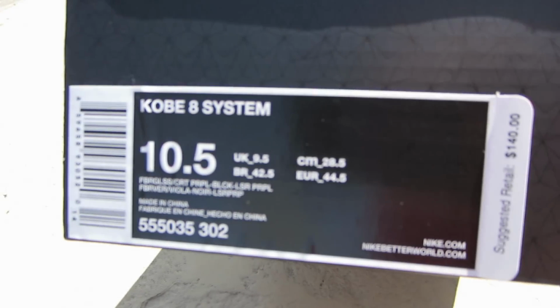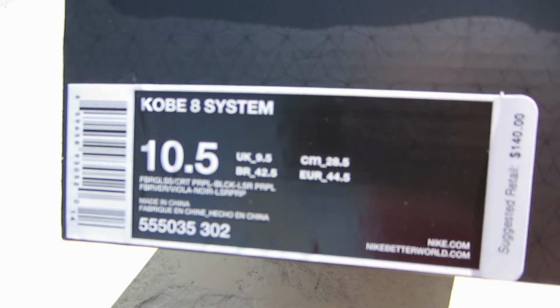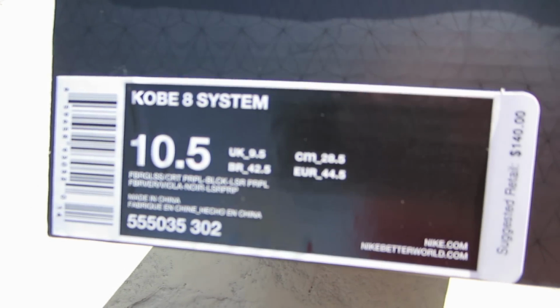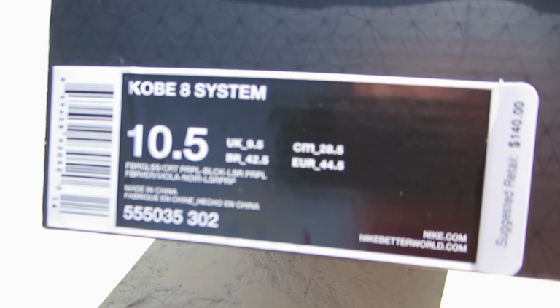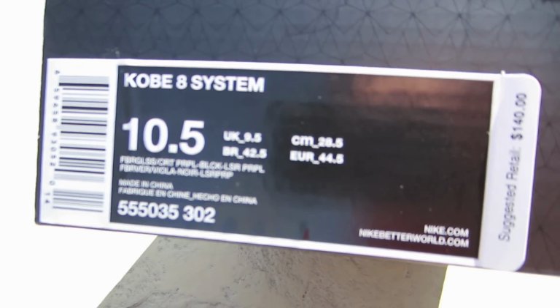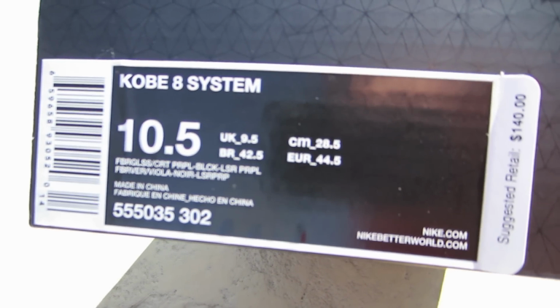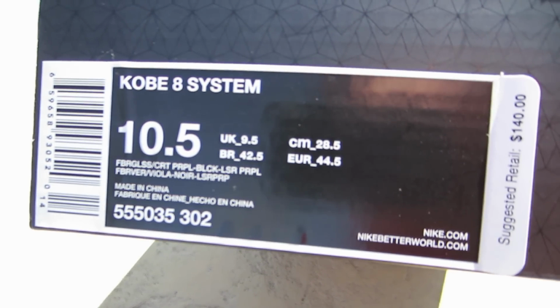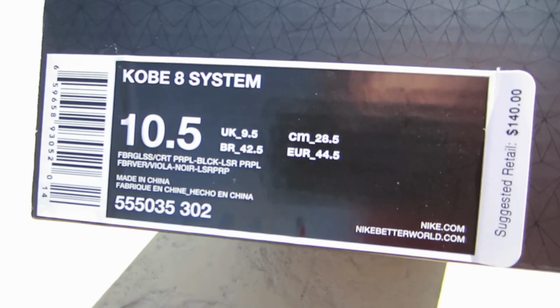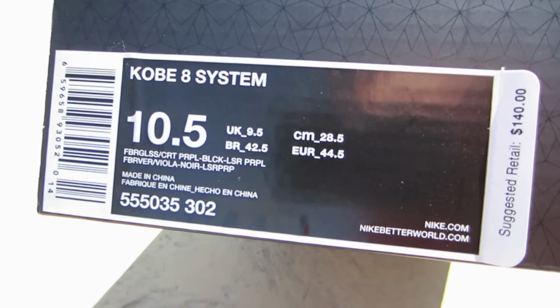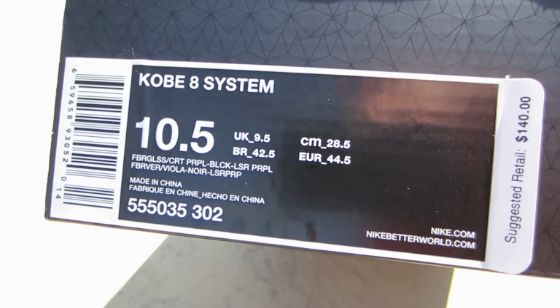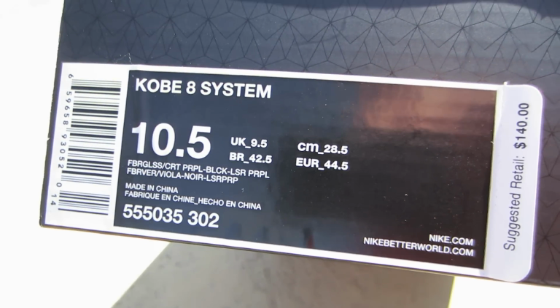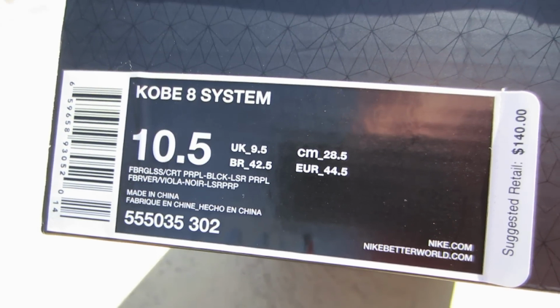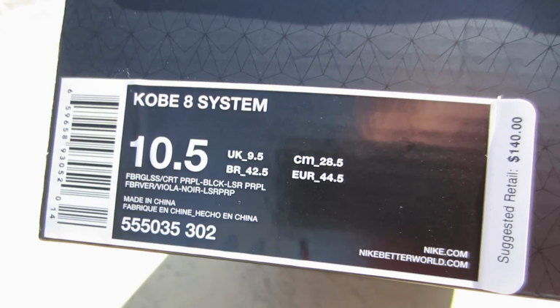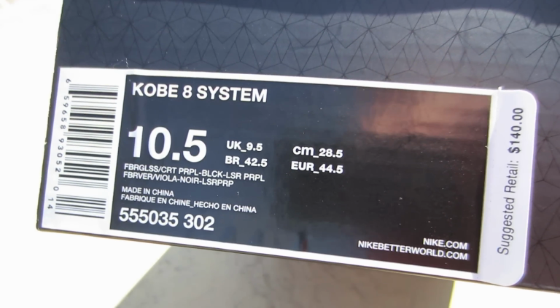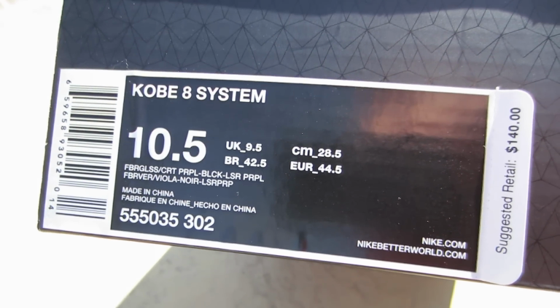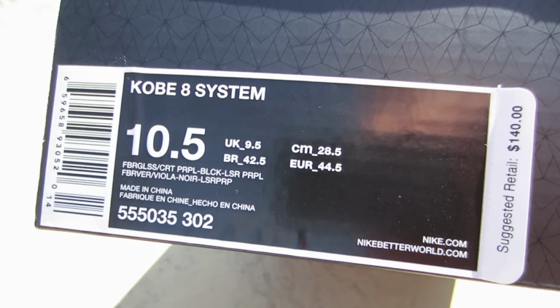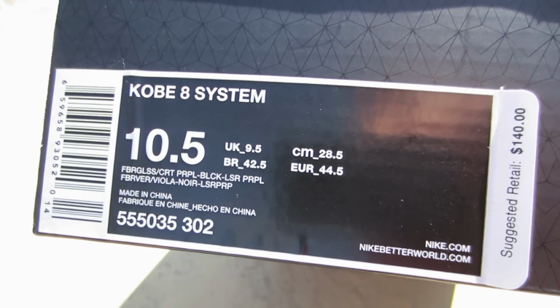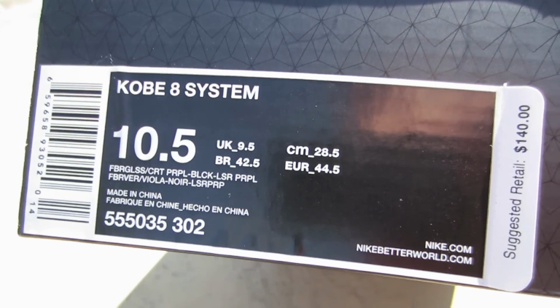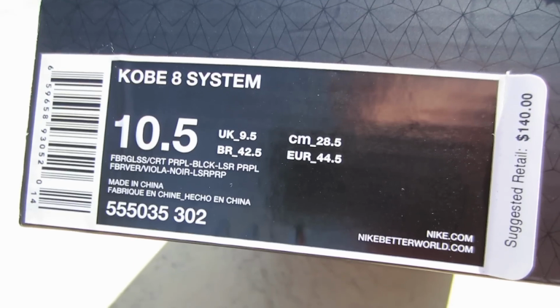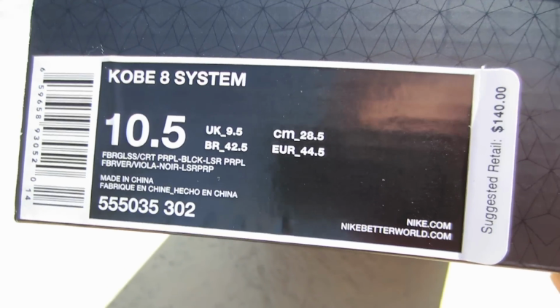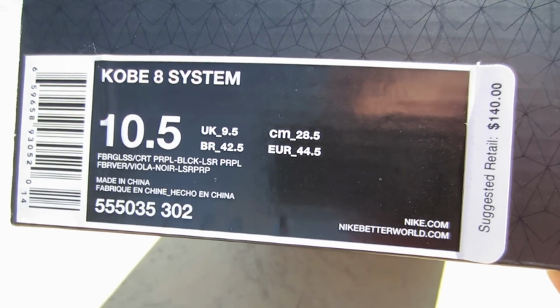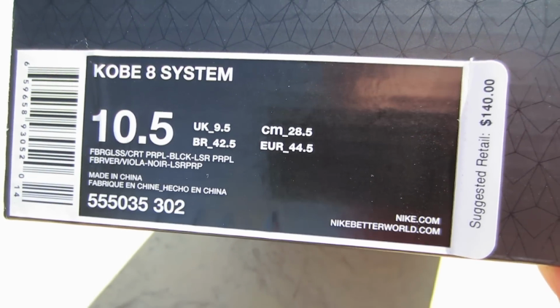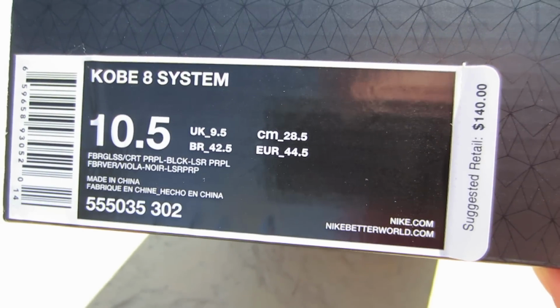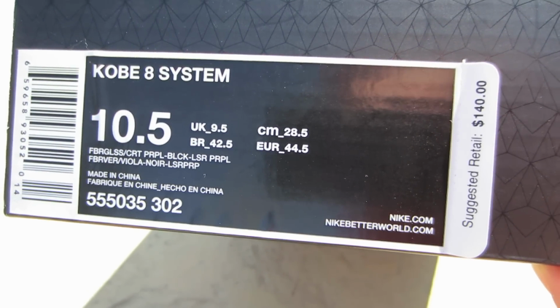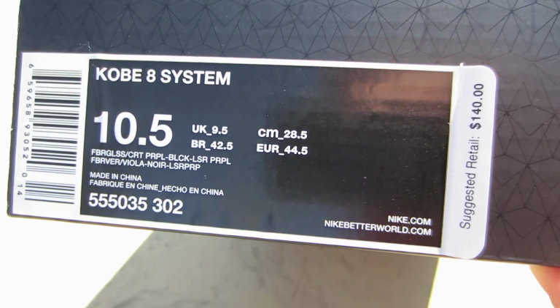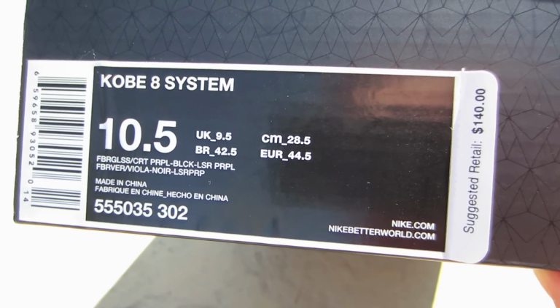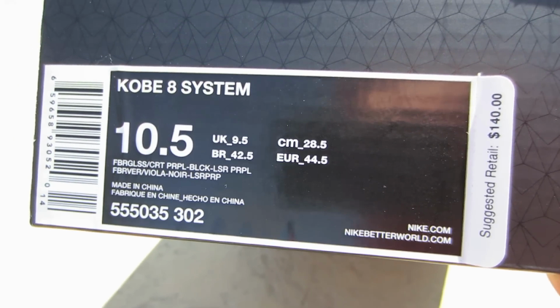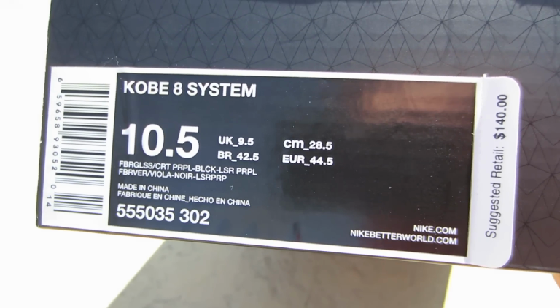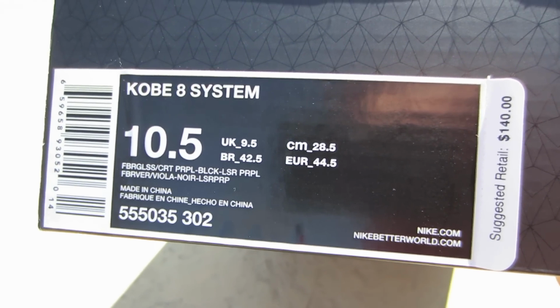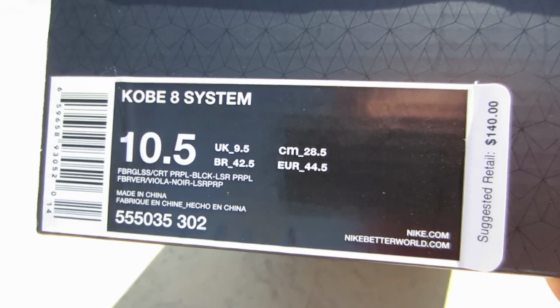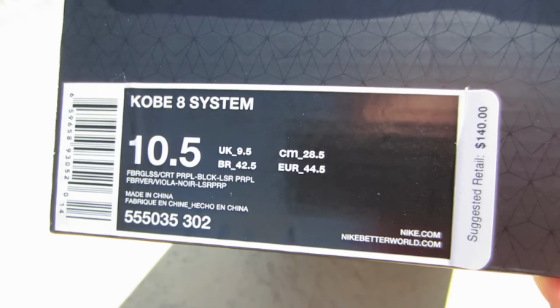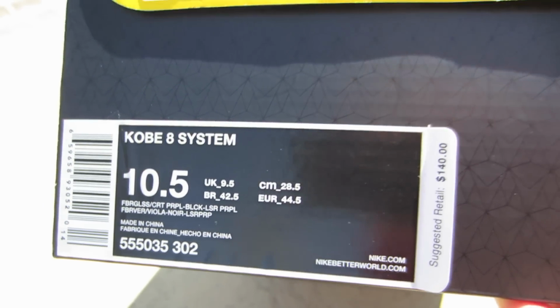Kobe 8 System — official colorway is fiberglass, quart purple, black, laser purple. Suggested retail $140. I got a 10.5.